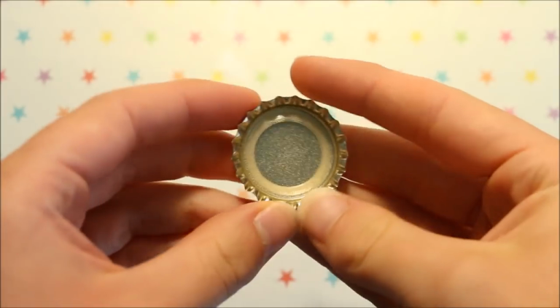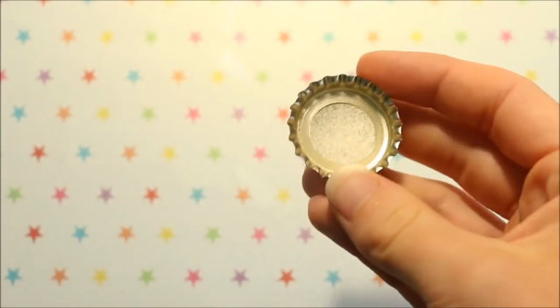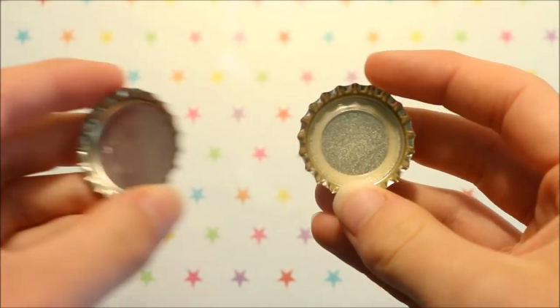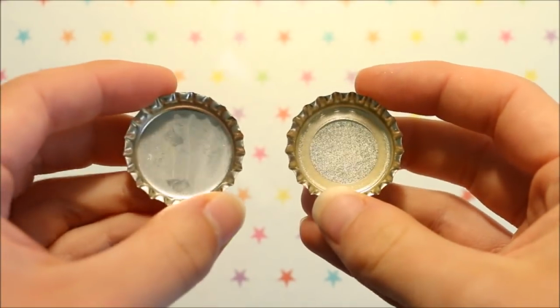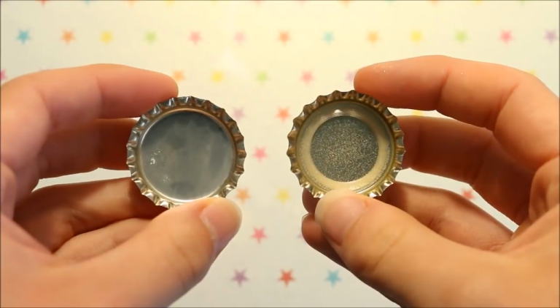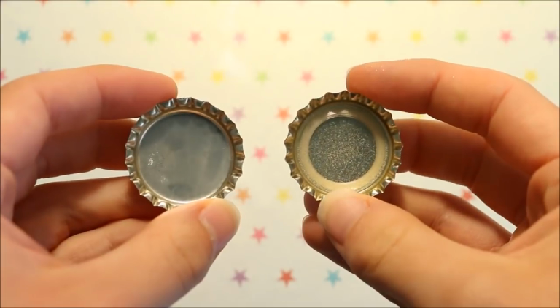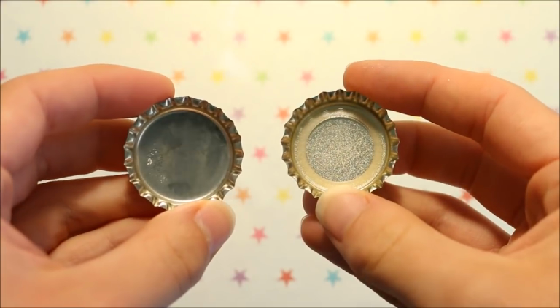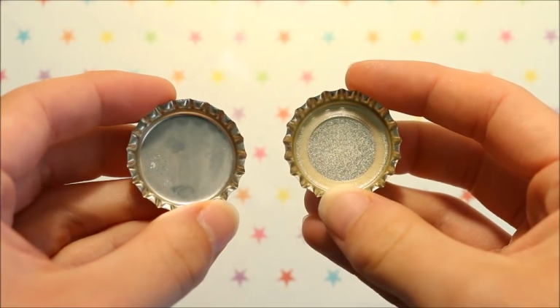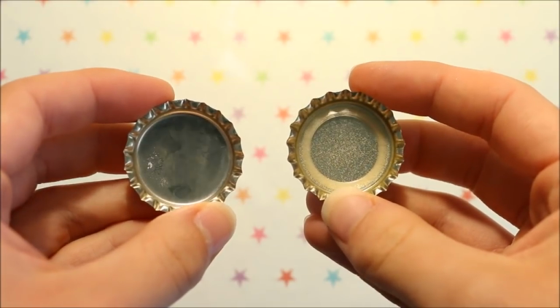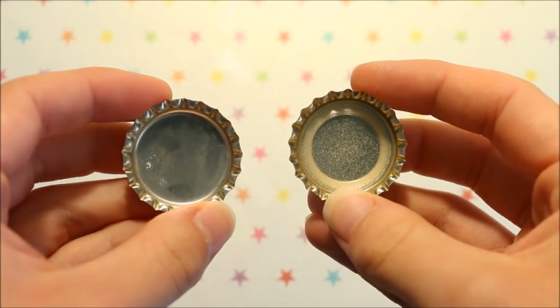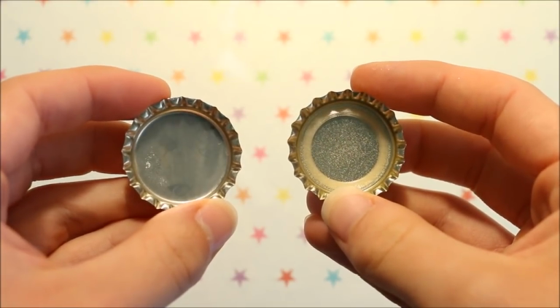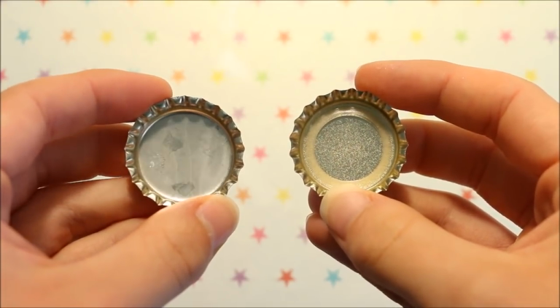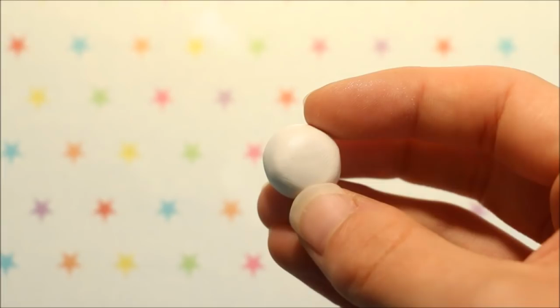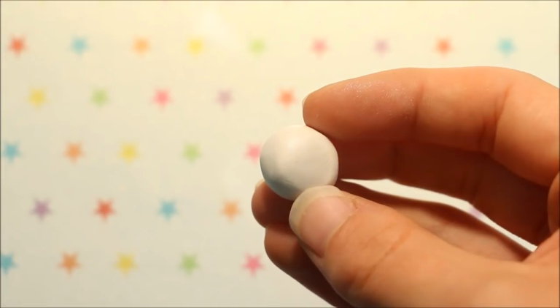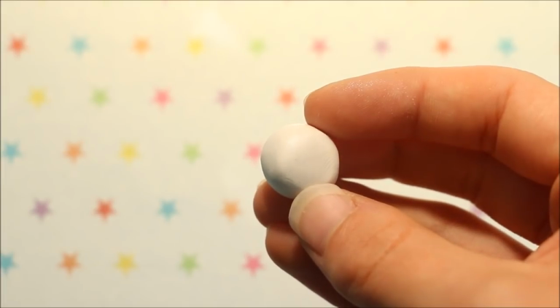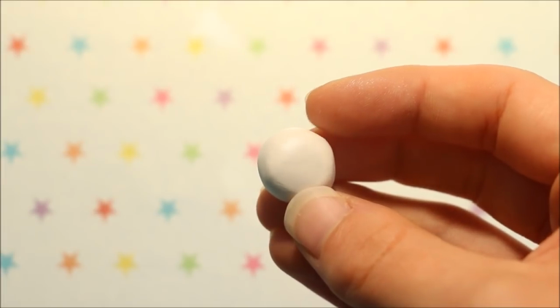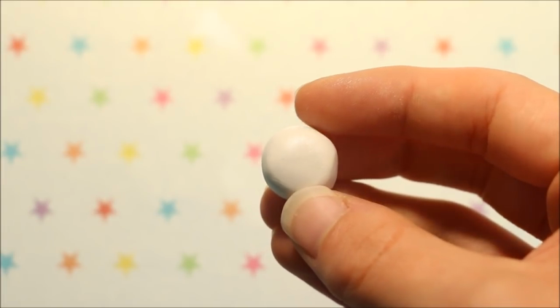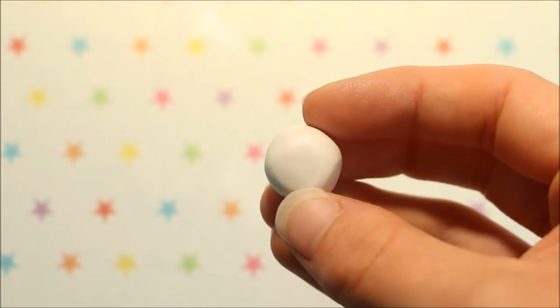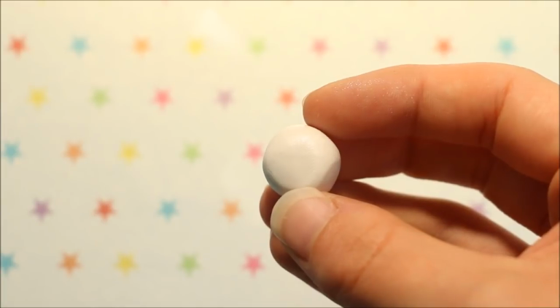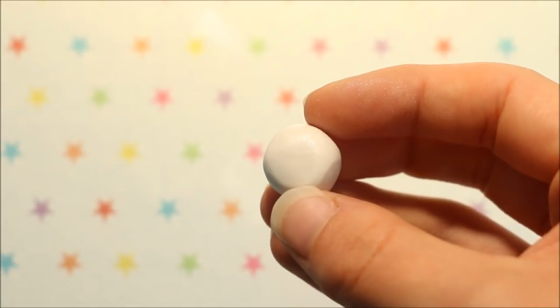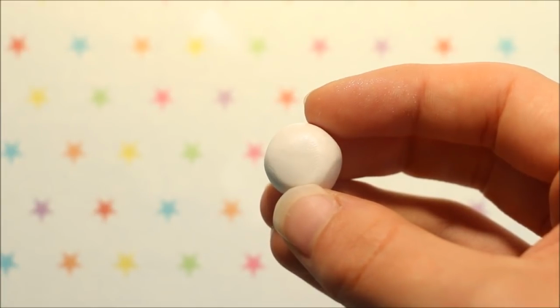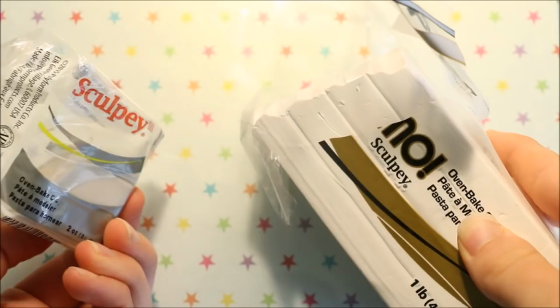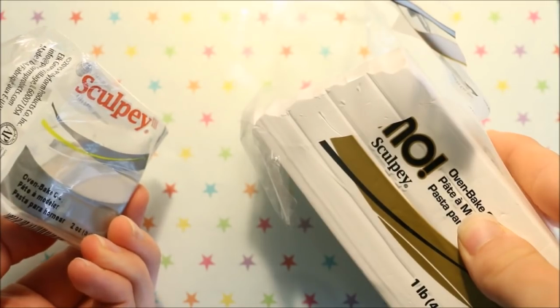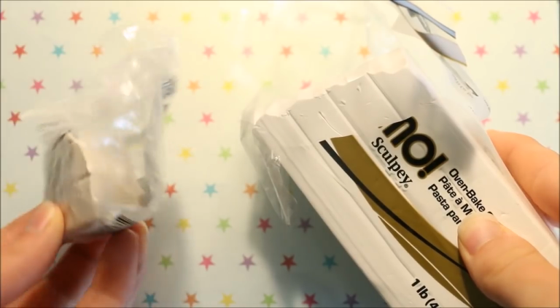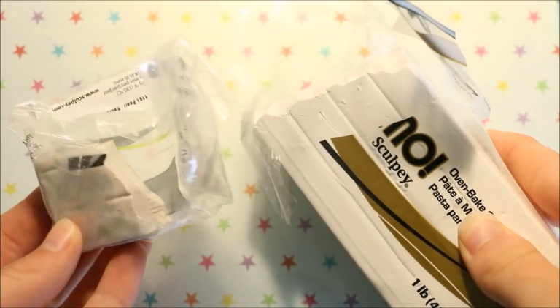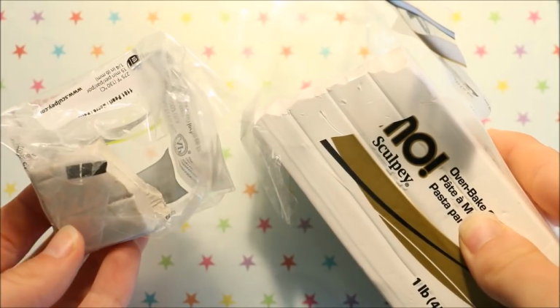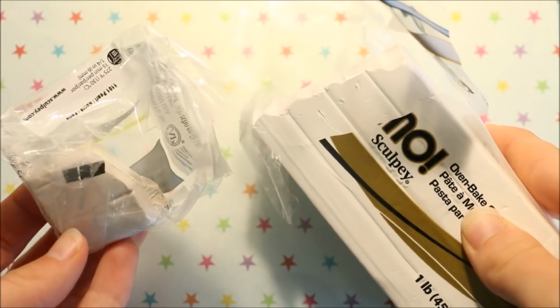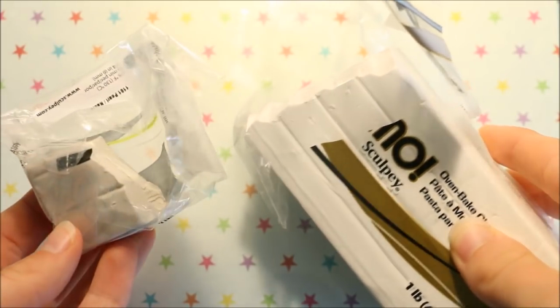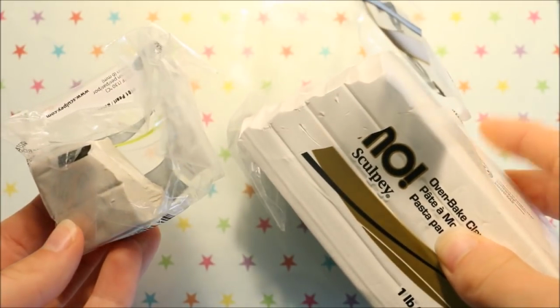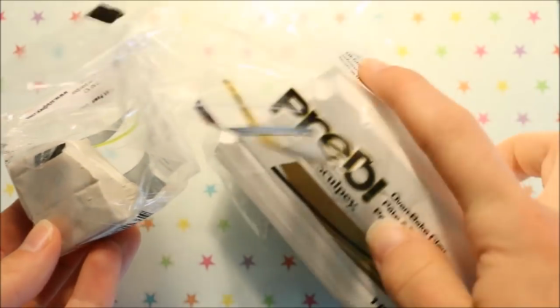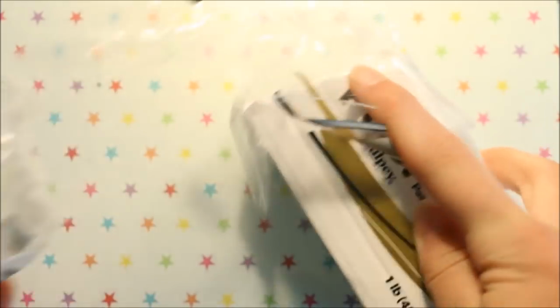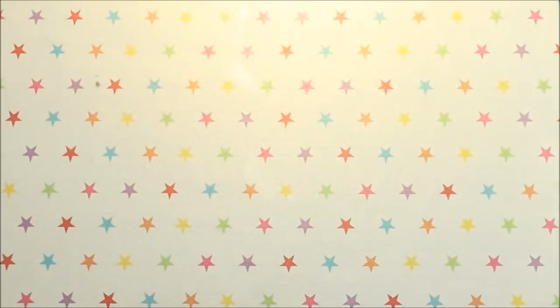You'll also need to make sure that you remove the little rubber seal inside the bottle cap before beginning. I'm starting off by taking the colour of my snow, which is this pearly white clay — I made this by mixing regular pearl clay with white clay.